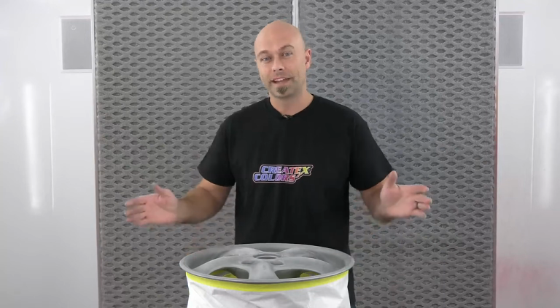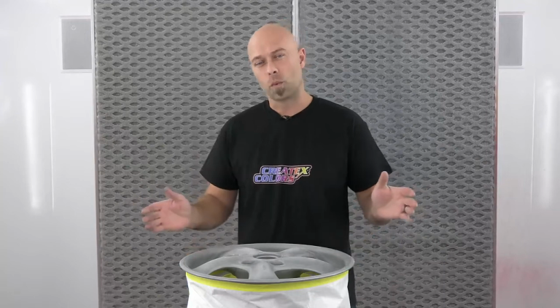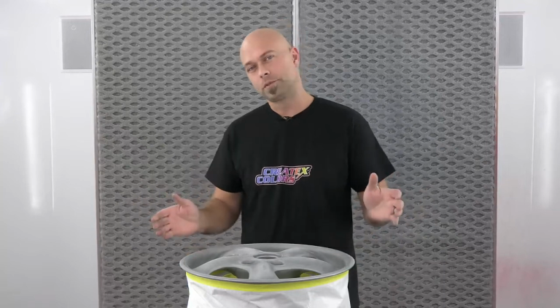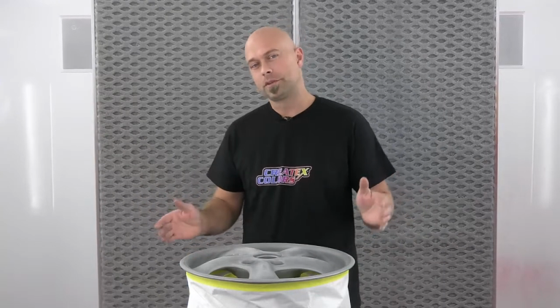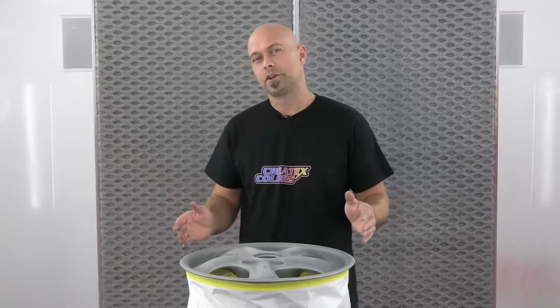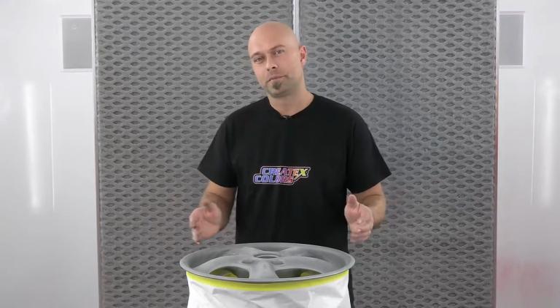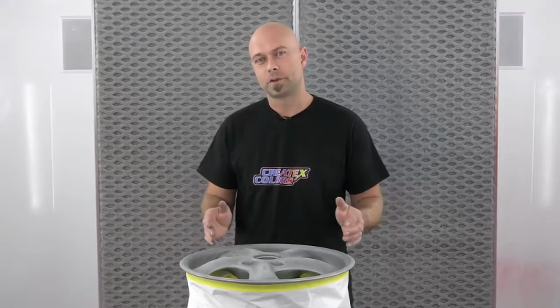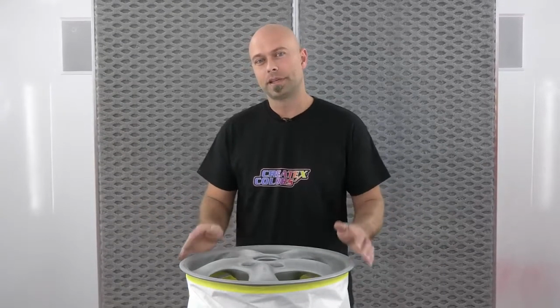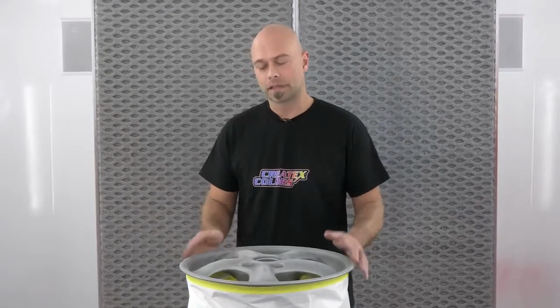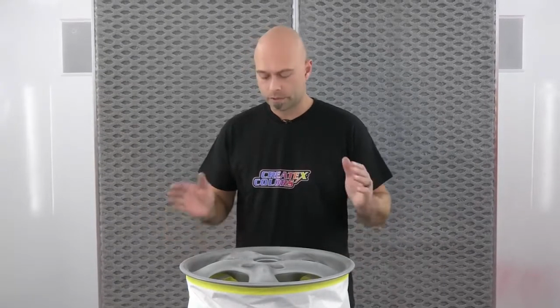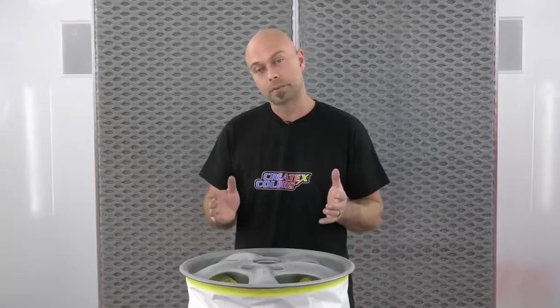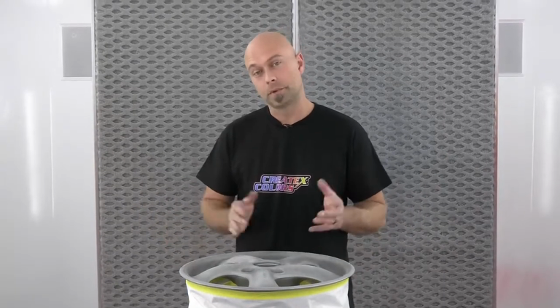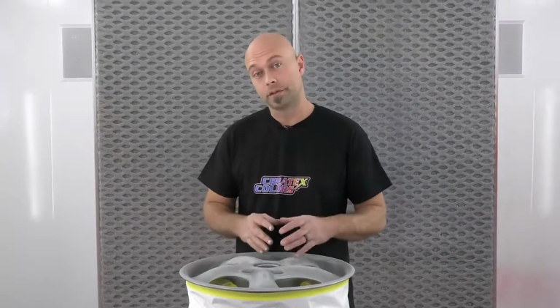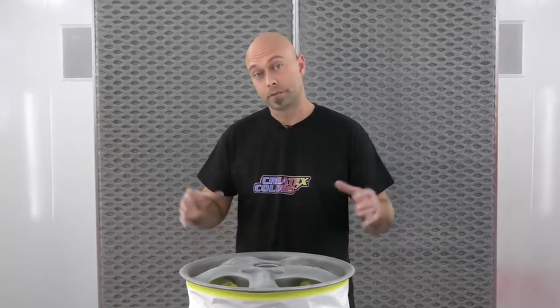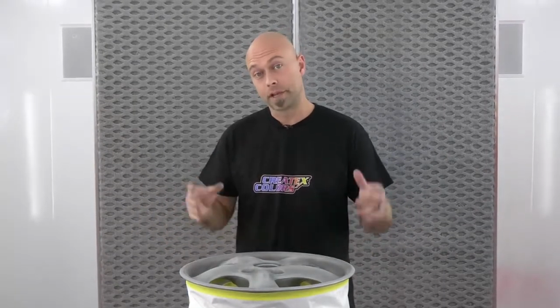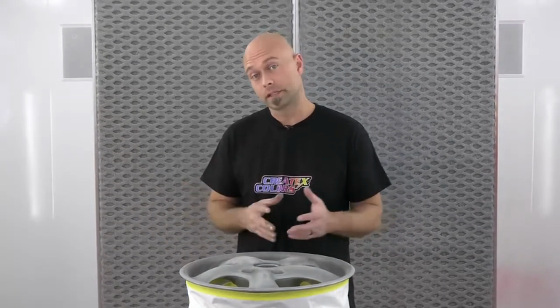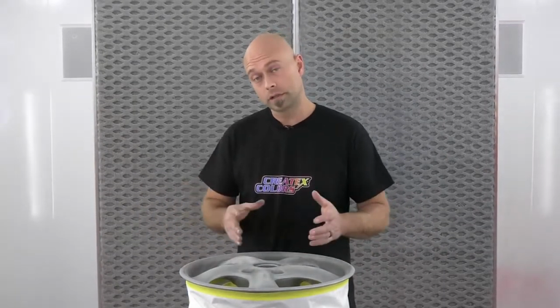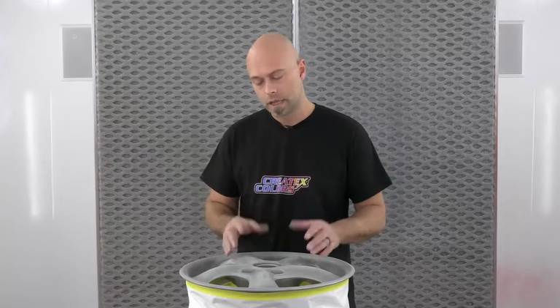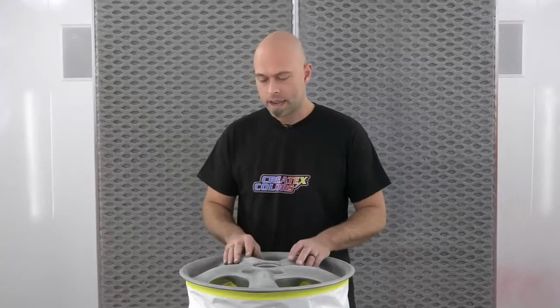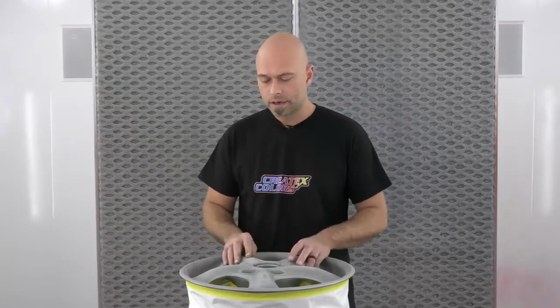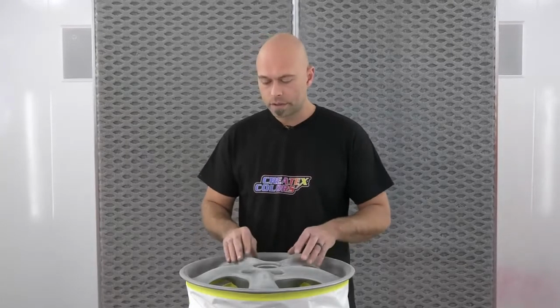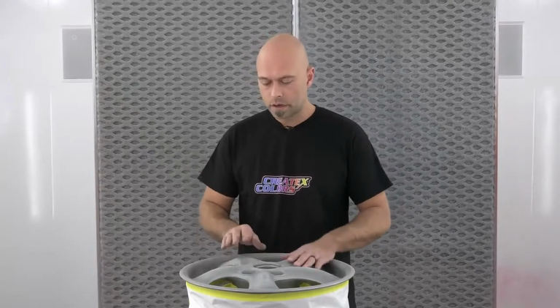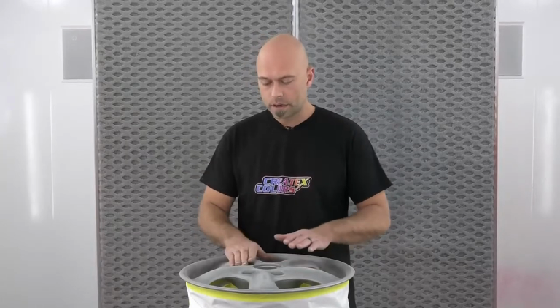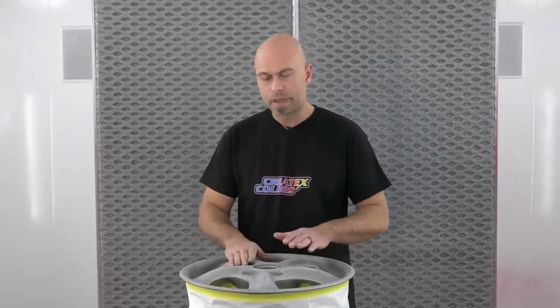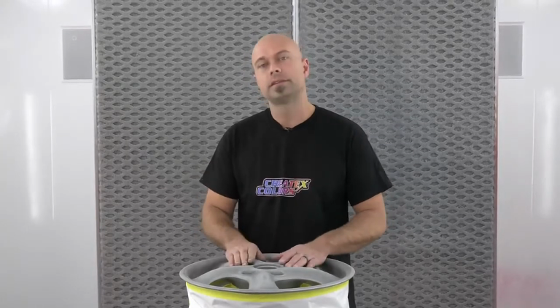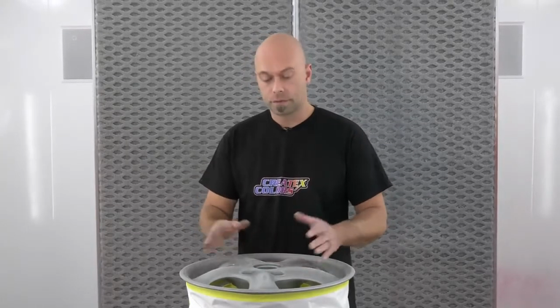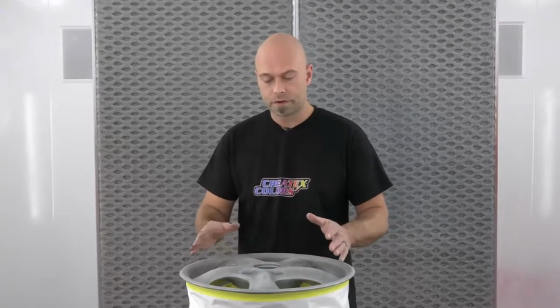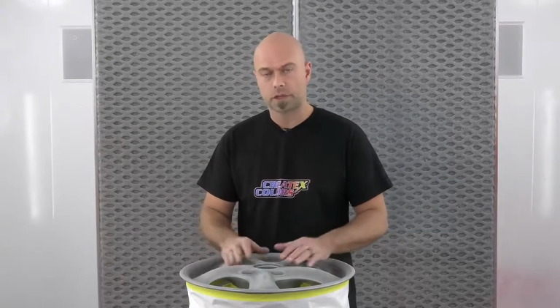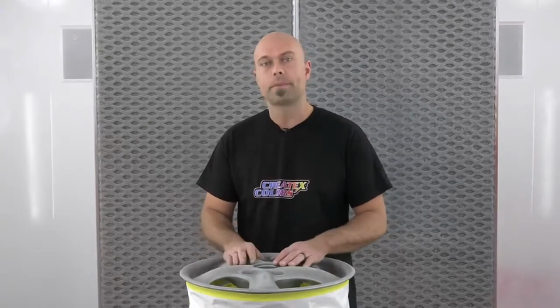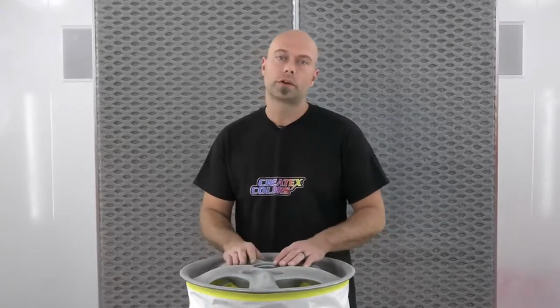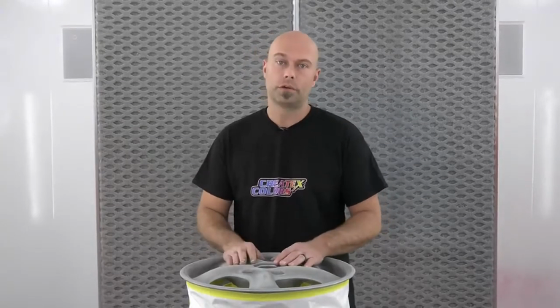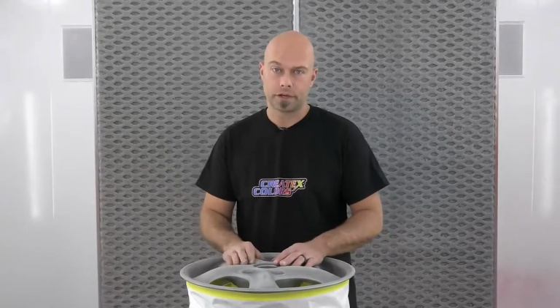Hey guys, welcome to another installment of Base Coat Basics. I'm Chris Arpin and we're here at the booth of Createx Colors. Today we're going to talk about painting or refinishing a powder coated finish.